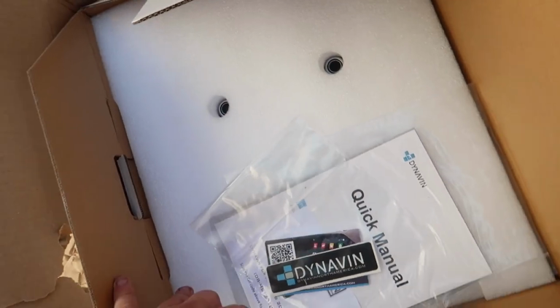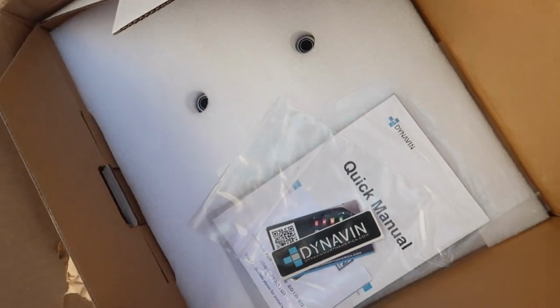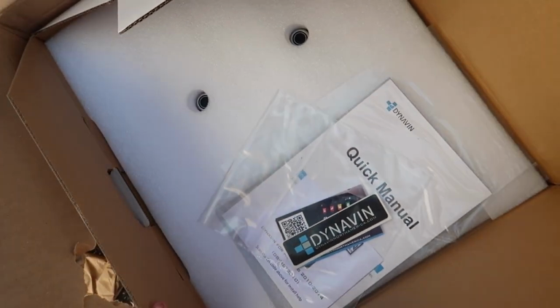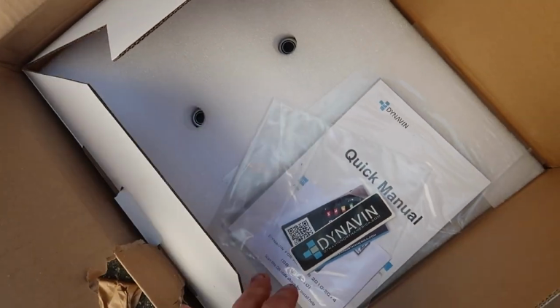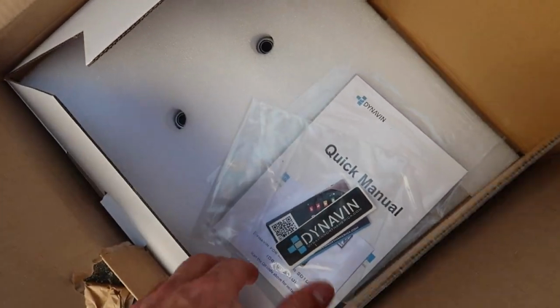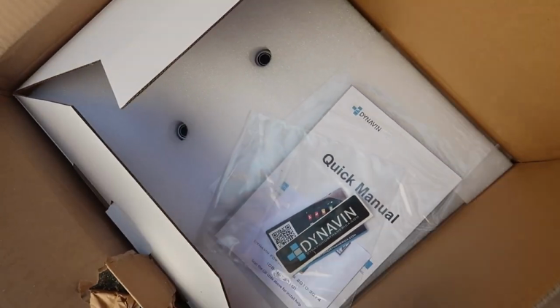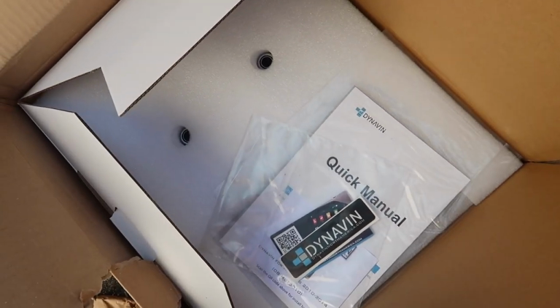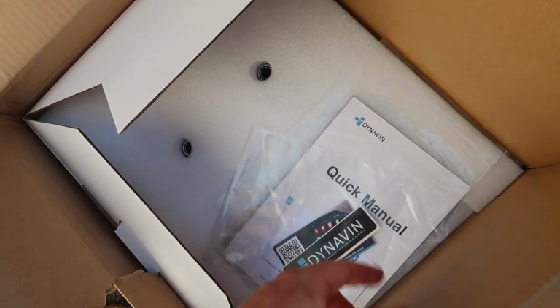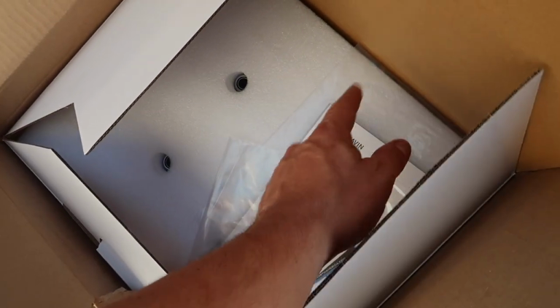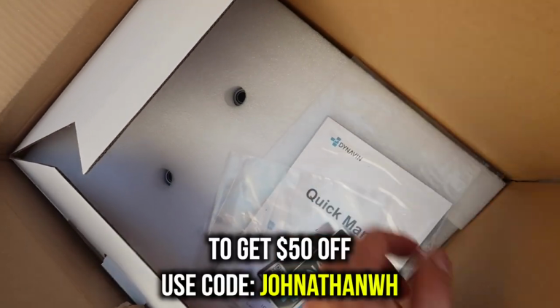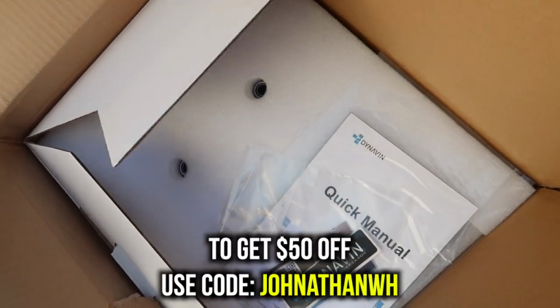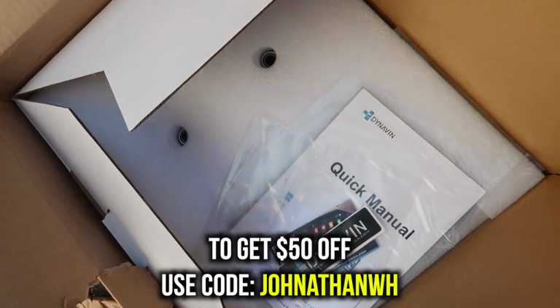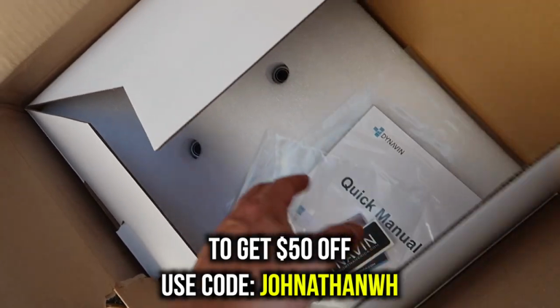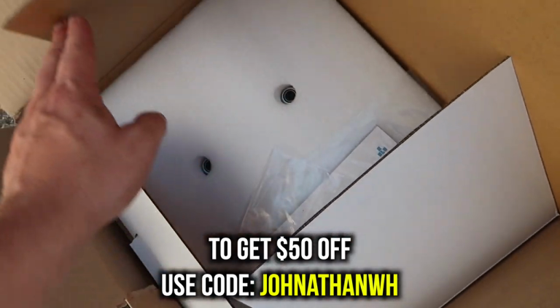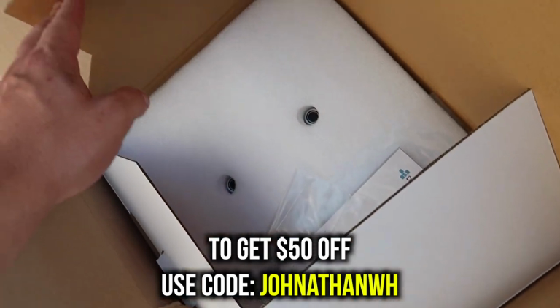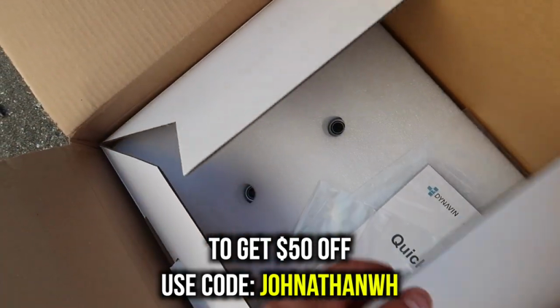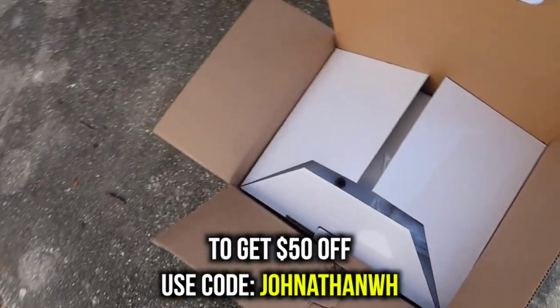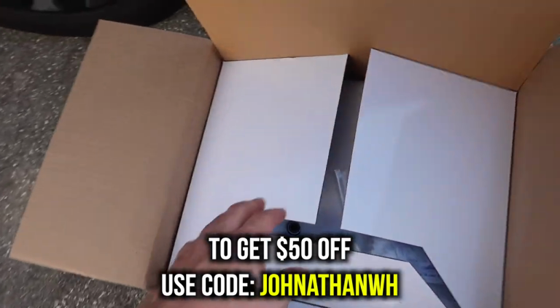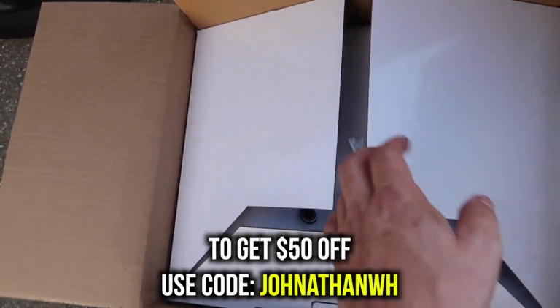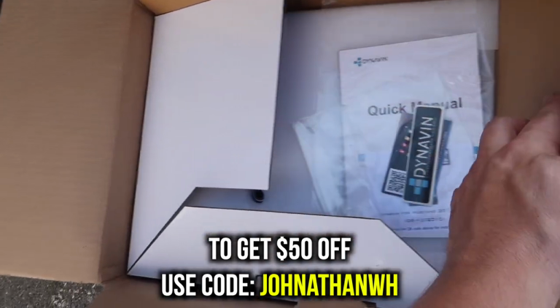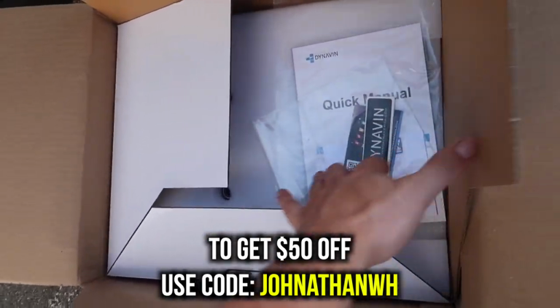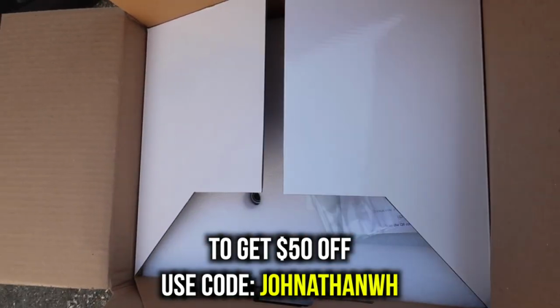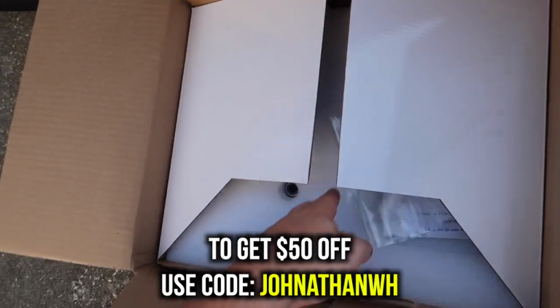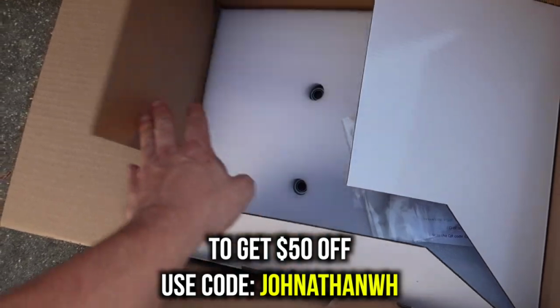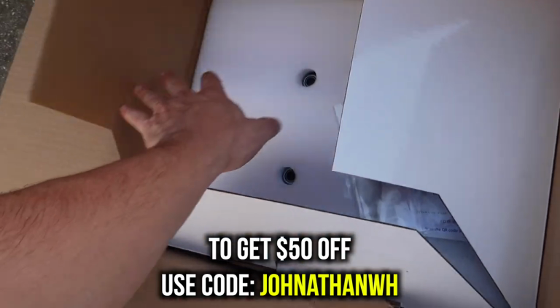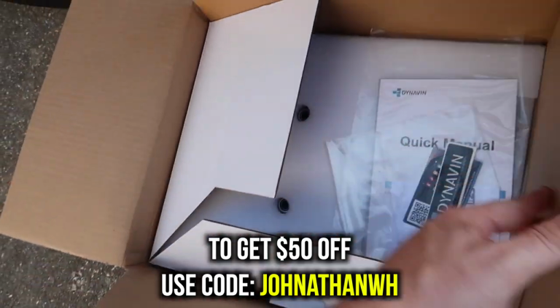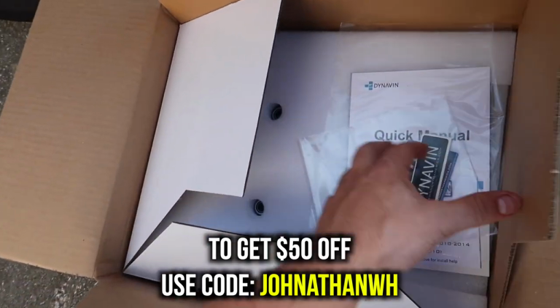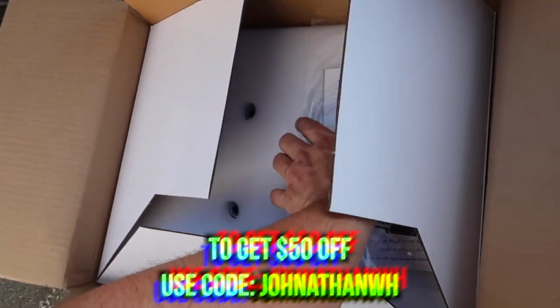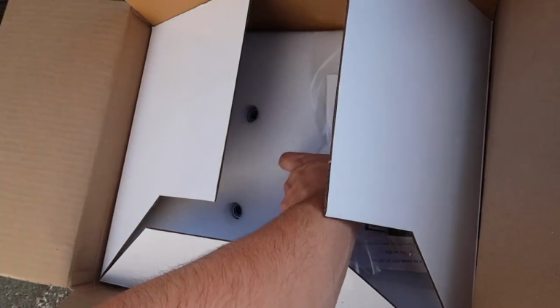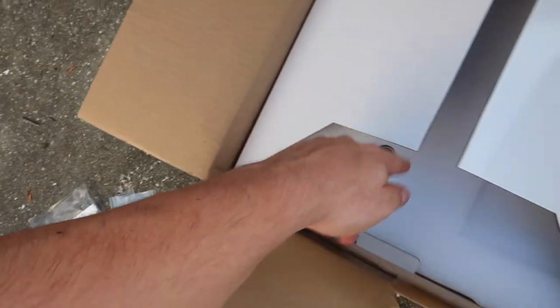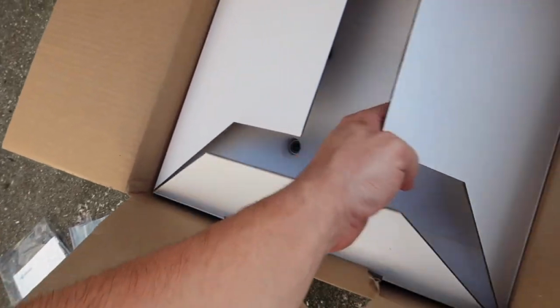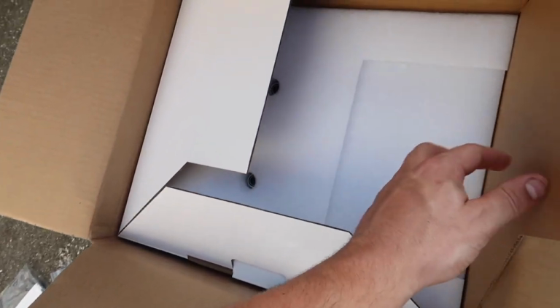If you guys would like to purchase one of these, it is from Dynavin — use the code and with that code you get fifty dollars off your entire purchase. I already know this is going to be a game changer.